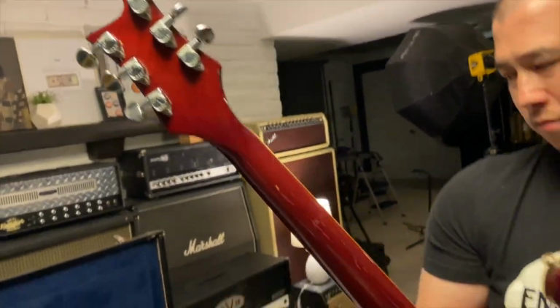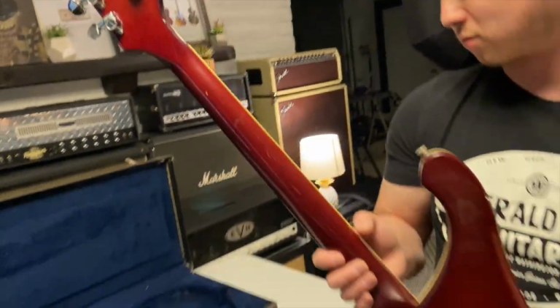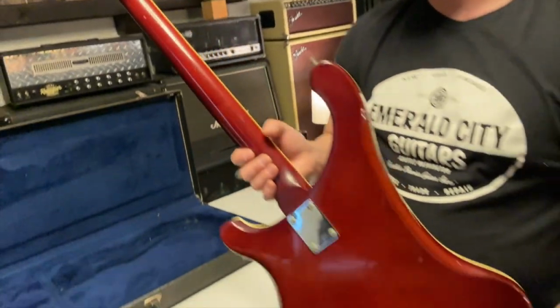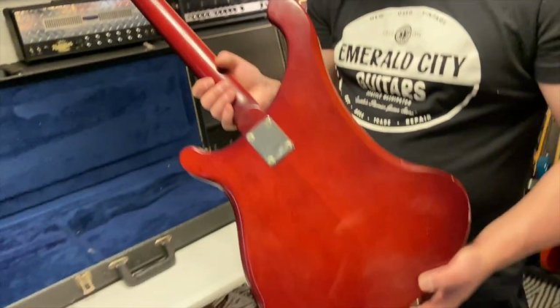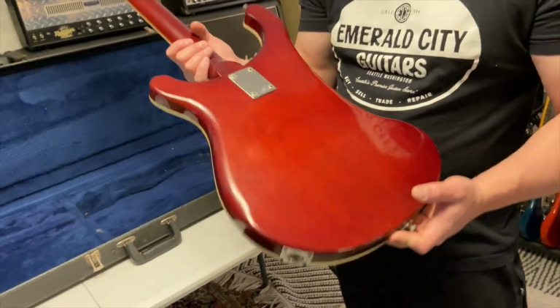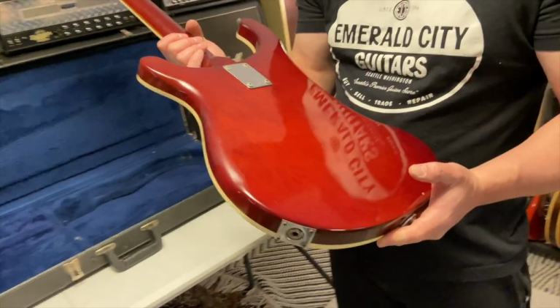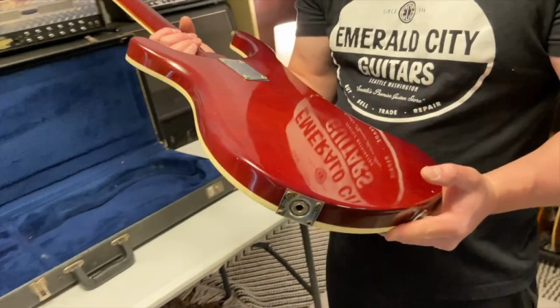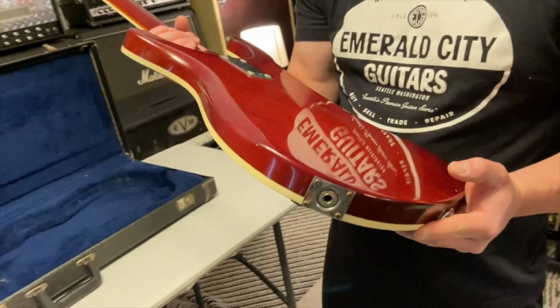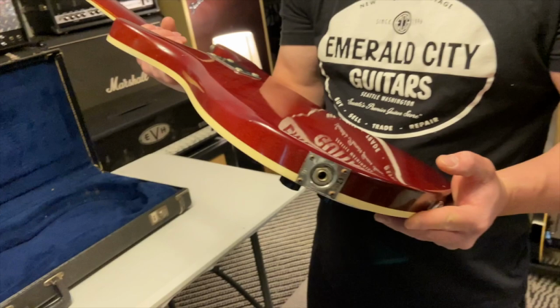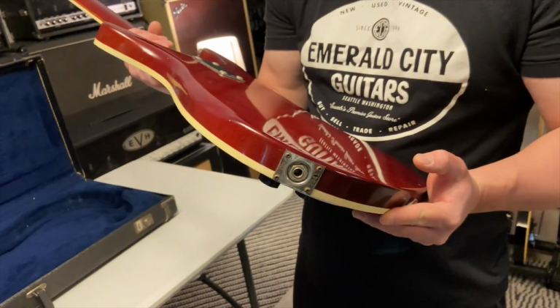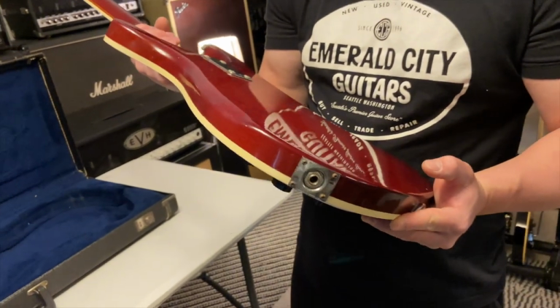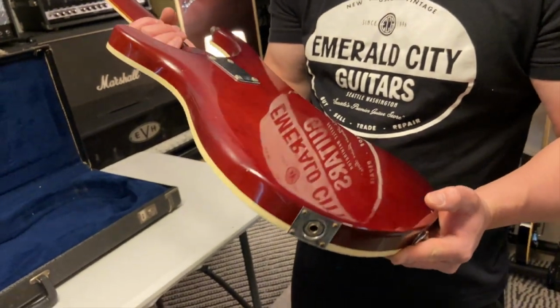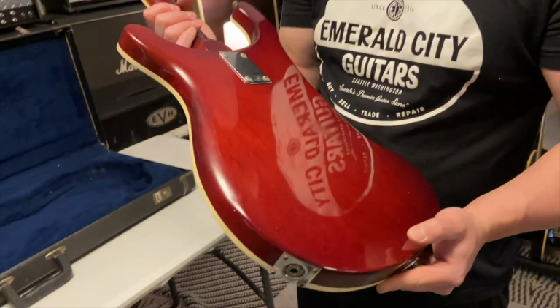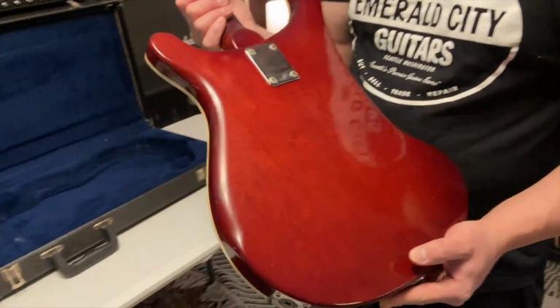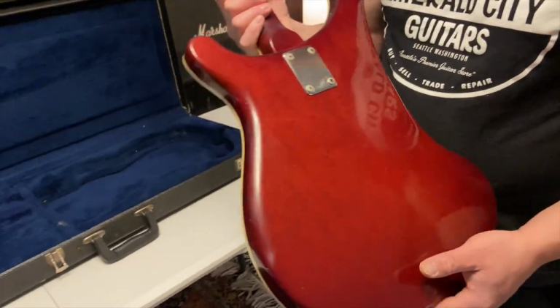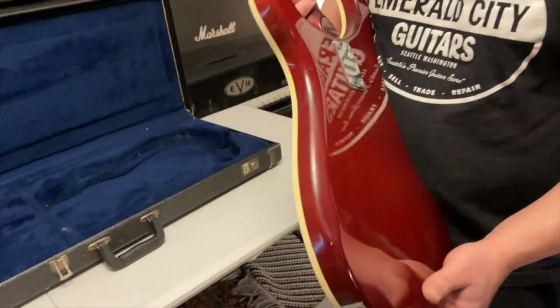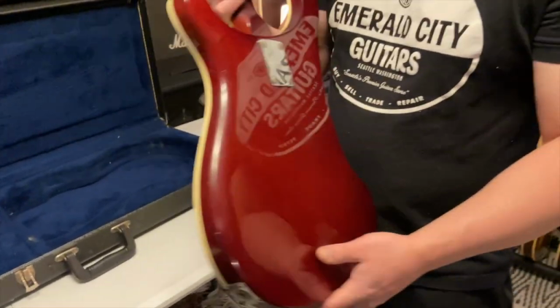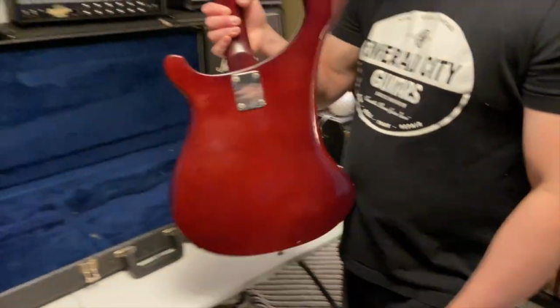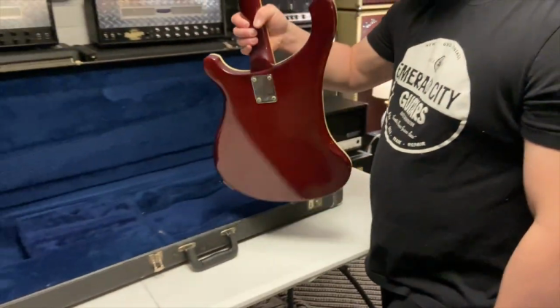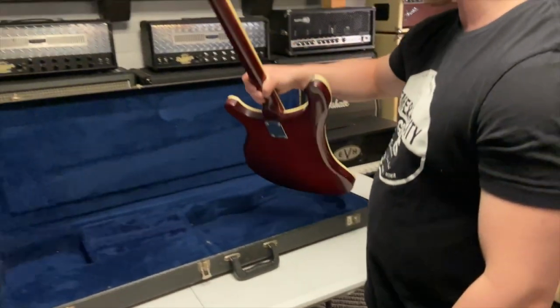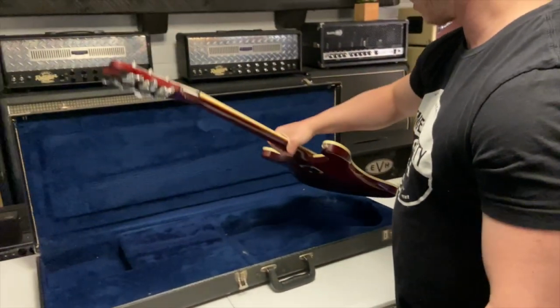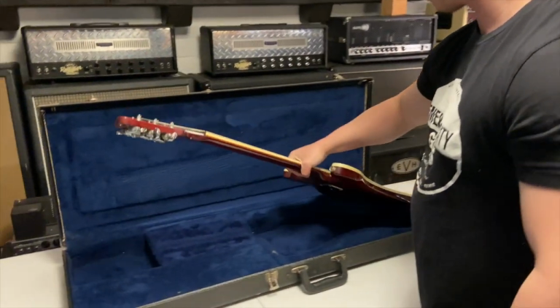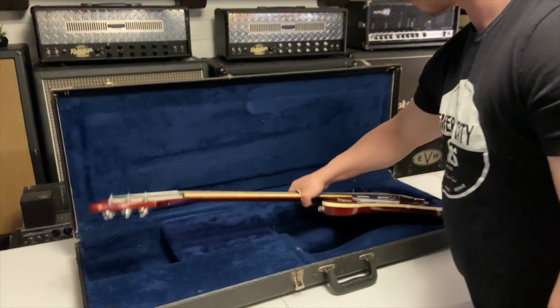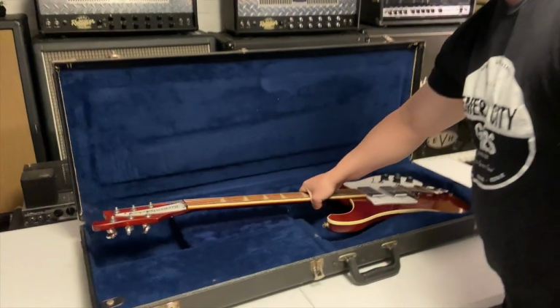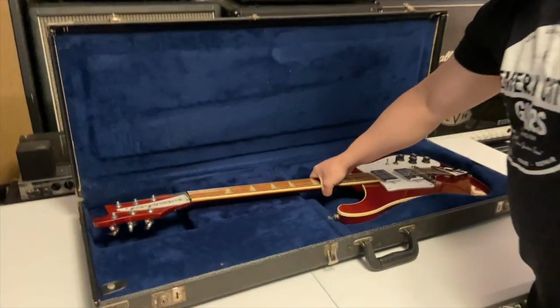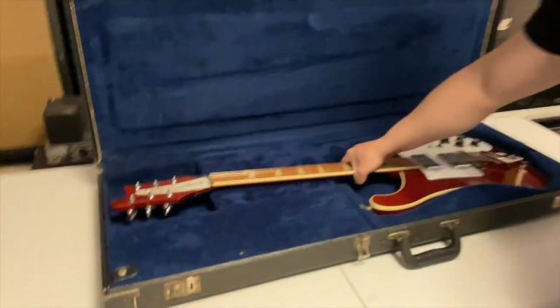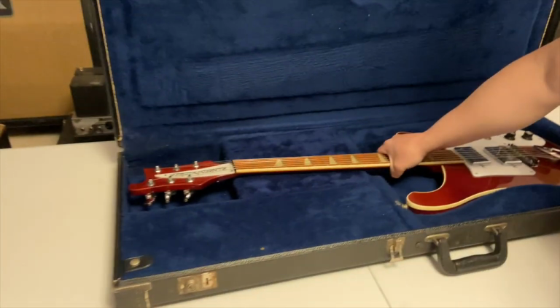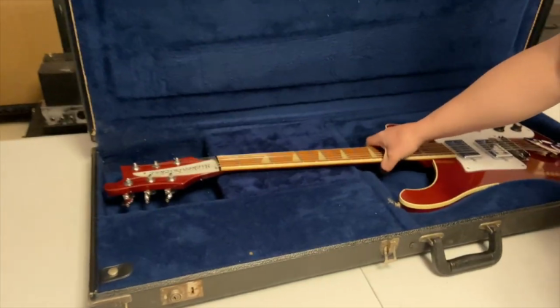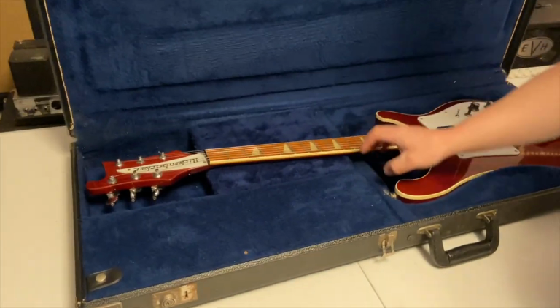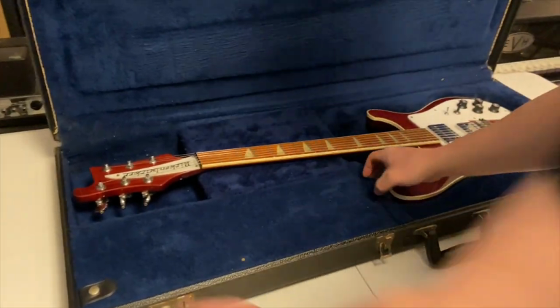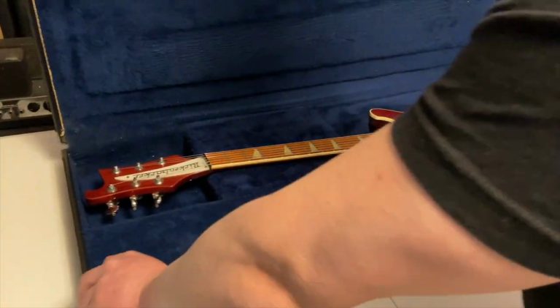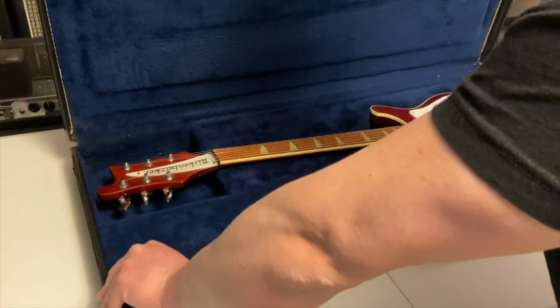What year is this? Probably mid-70s — maybe '75 or so. It's been around a while and looks like it's been played a little bit. Nothing in the case but a crazy Rickenbacker.